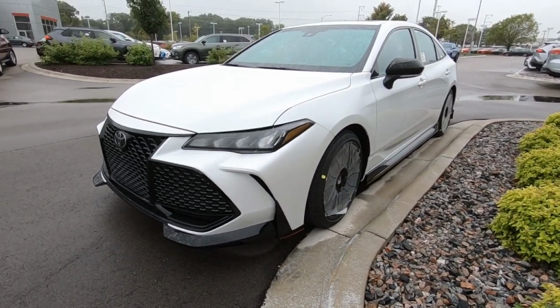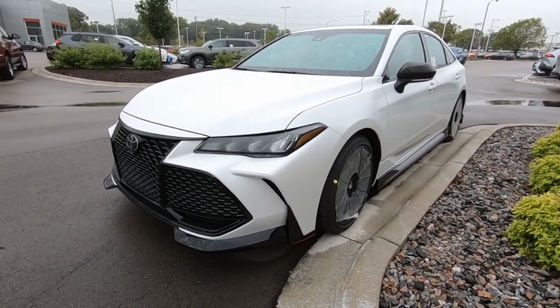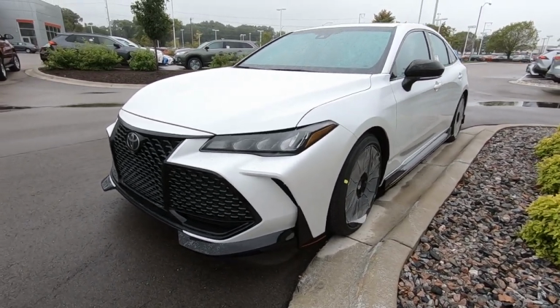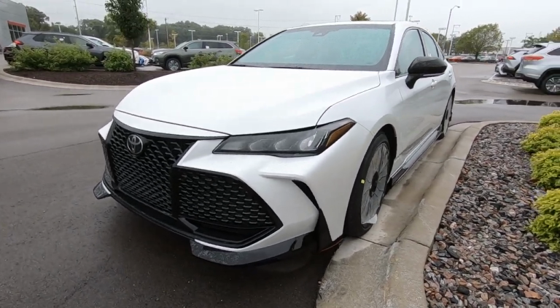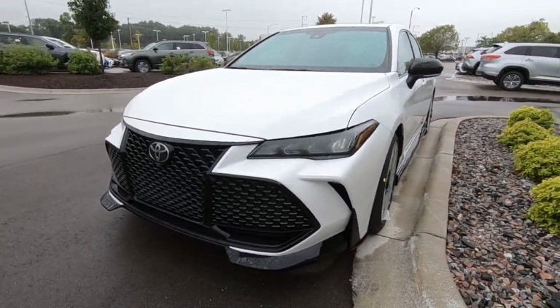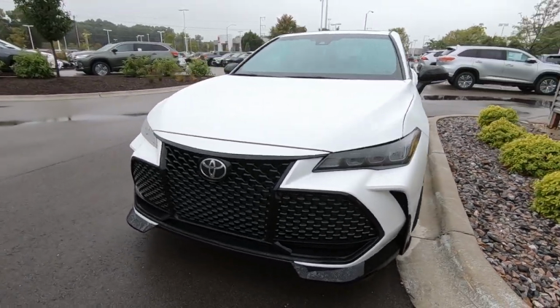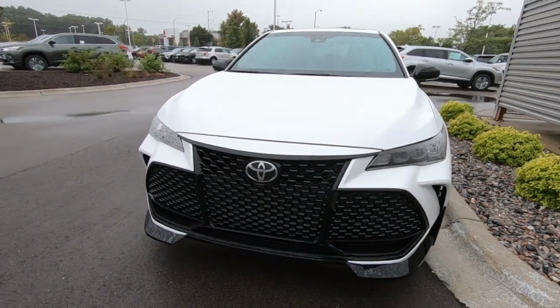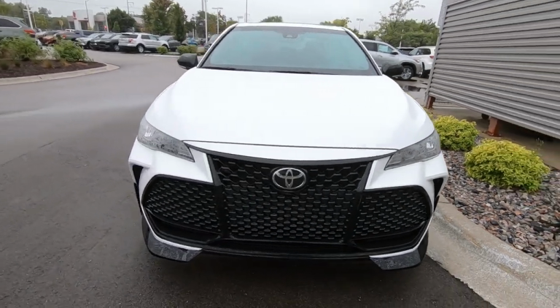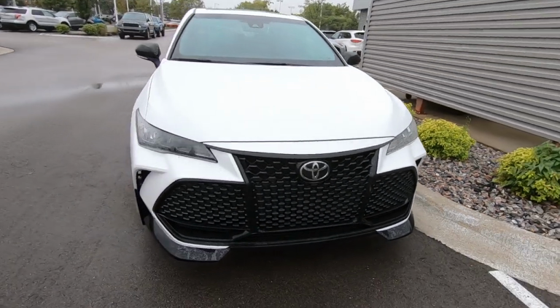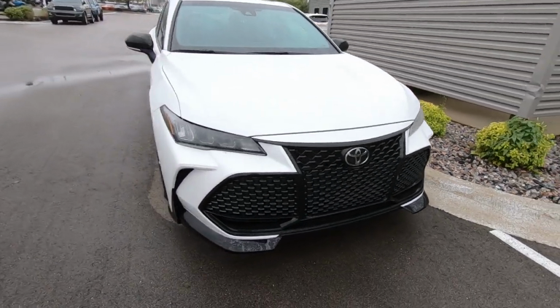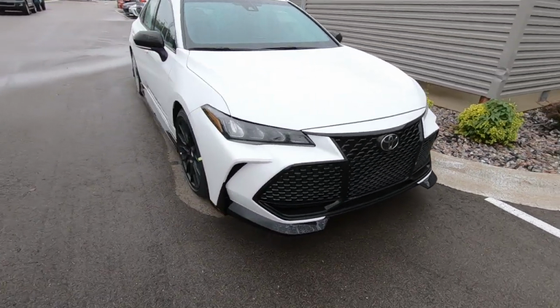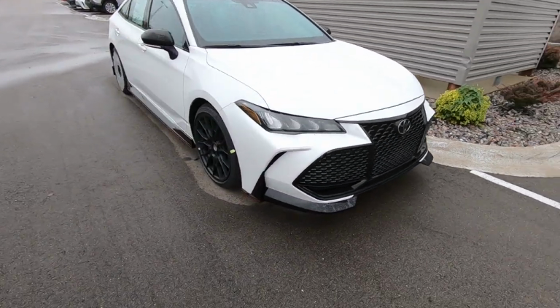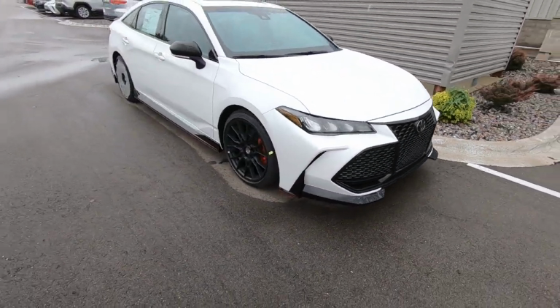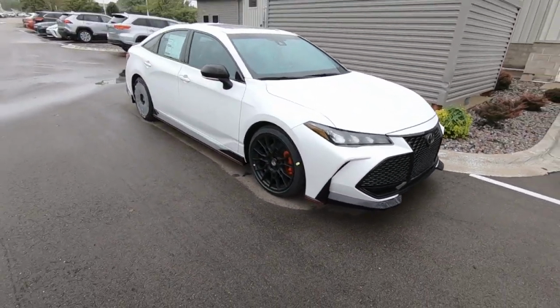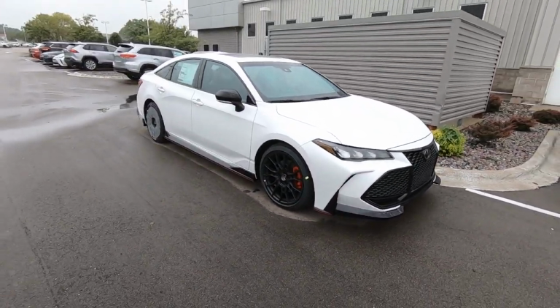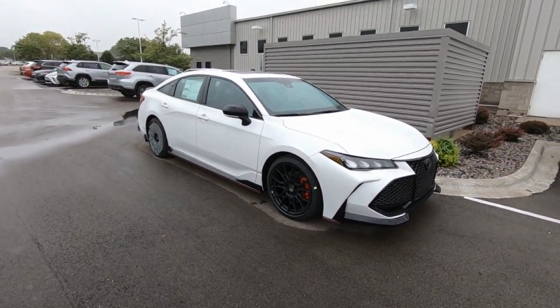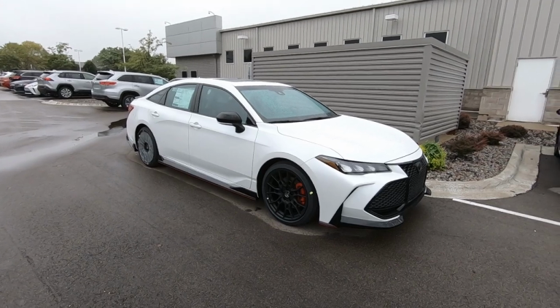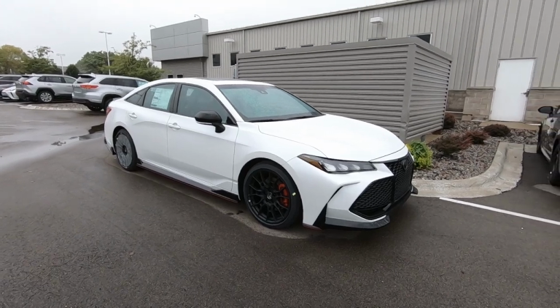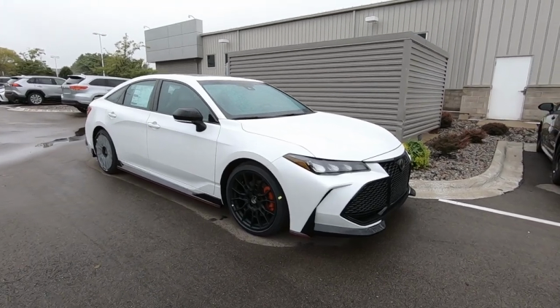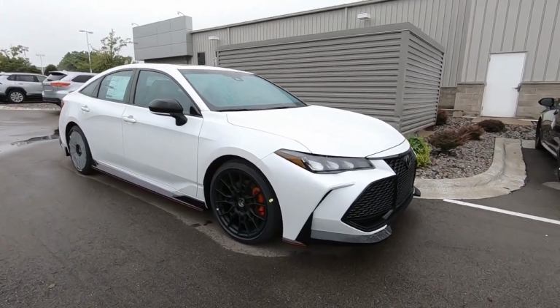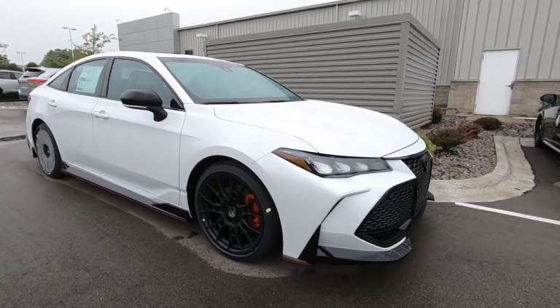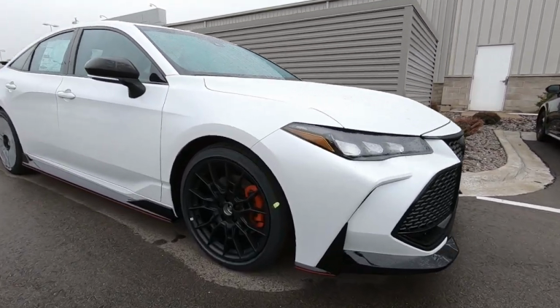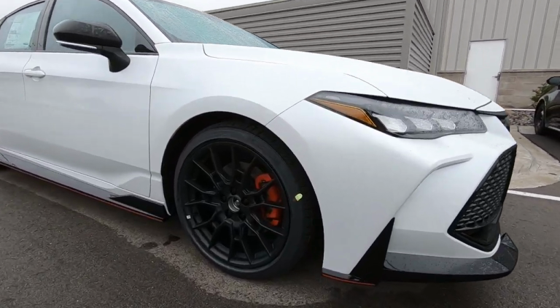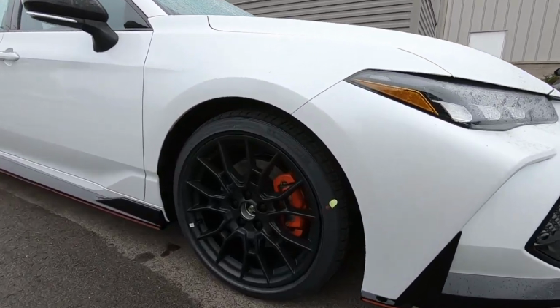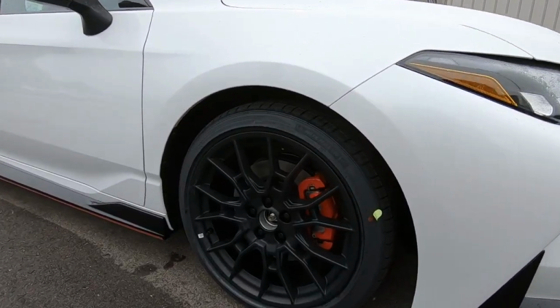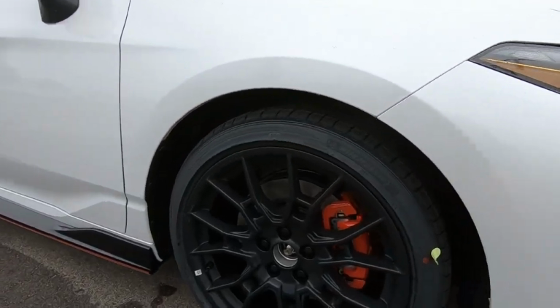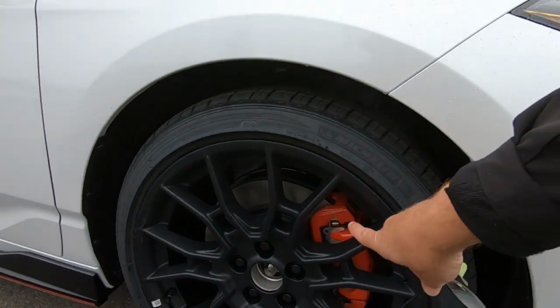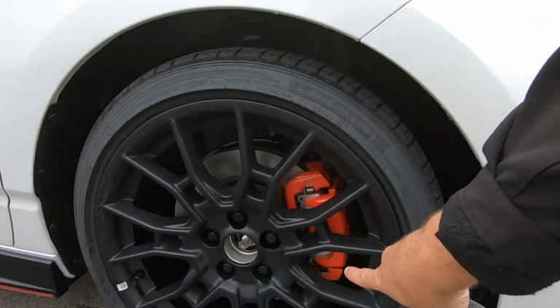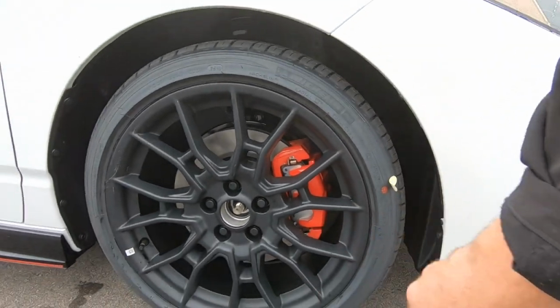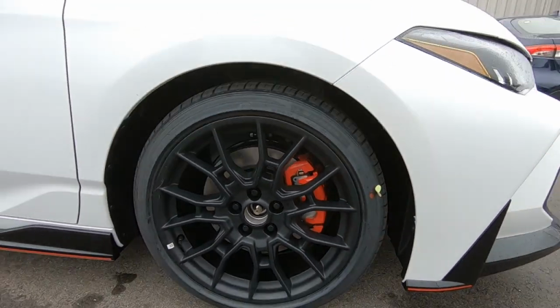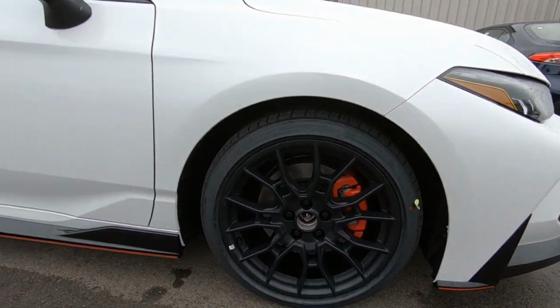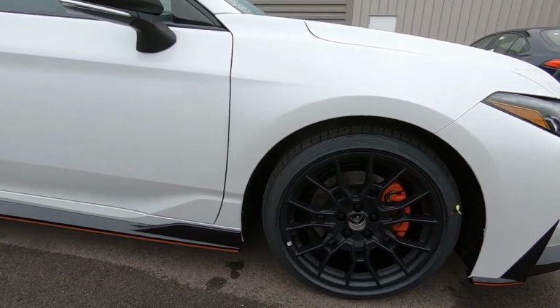This is the very first TRD Pro in white. What a great looking grille. It just came off the truck, still has the plastic on the wheels, but I want to give you a quick video on it. Those are 19-inch alloy wheels and tires. Check out the red painted calipers on the brake system.